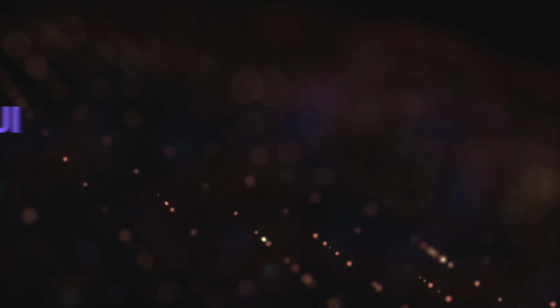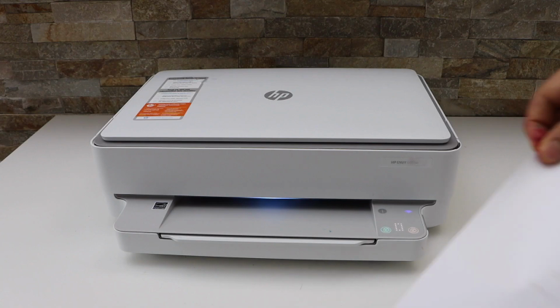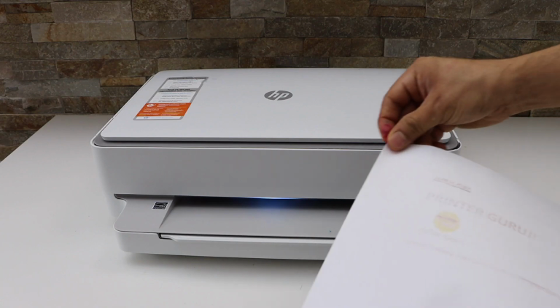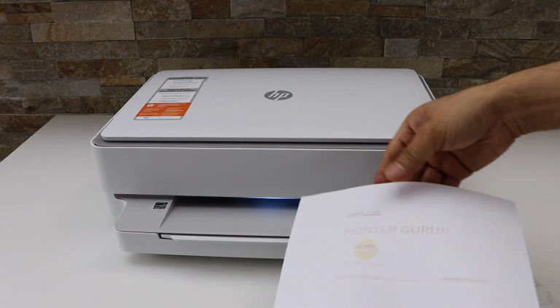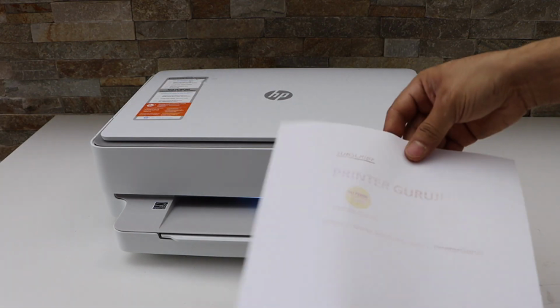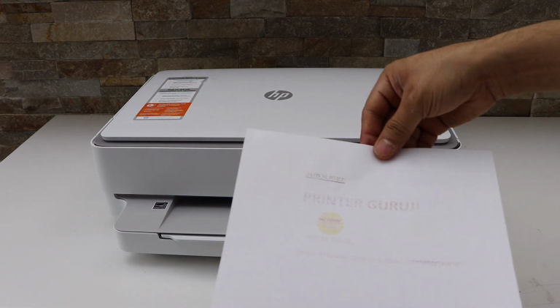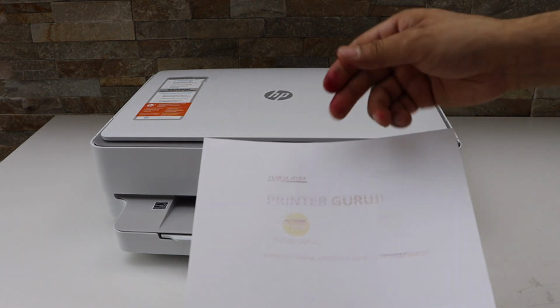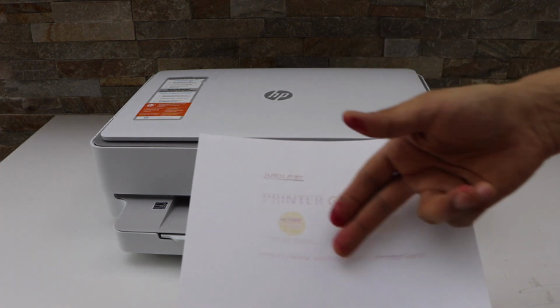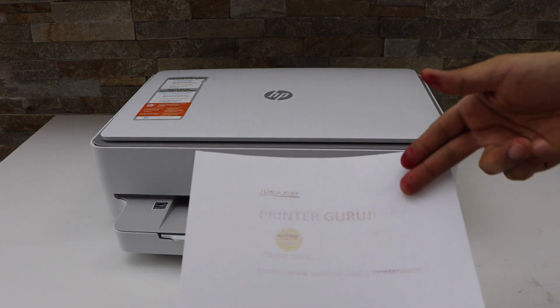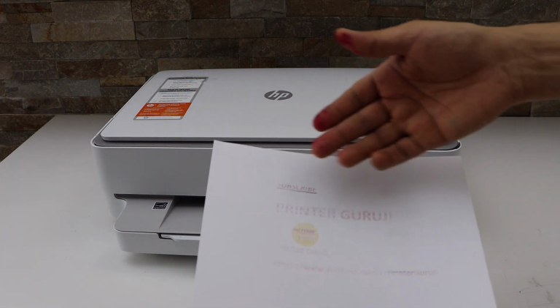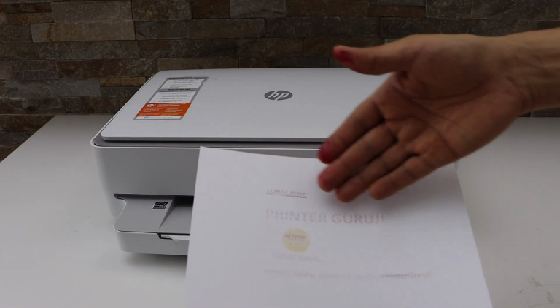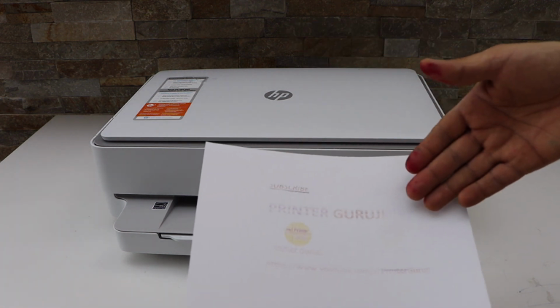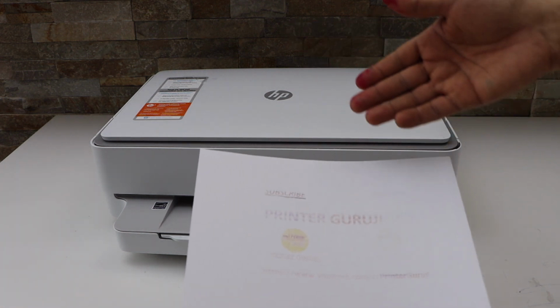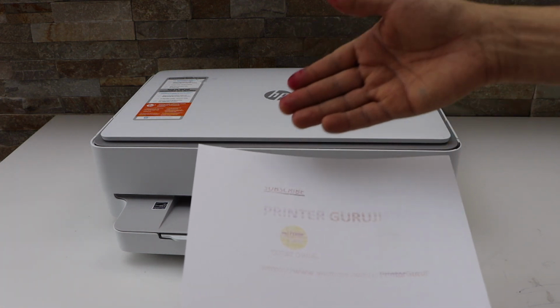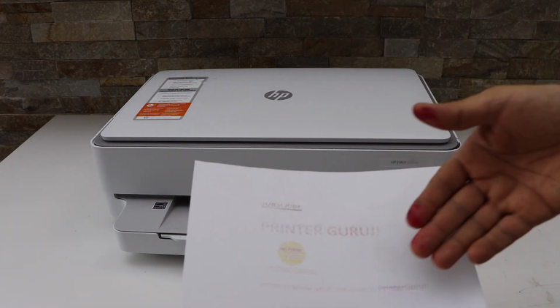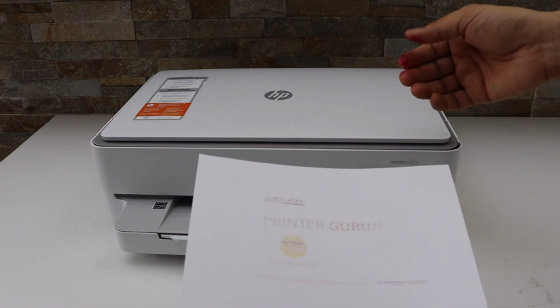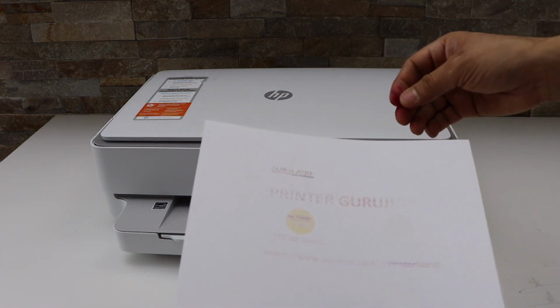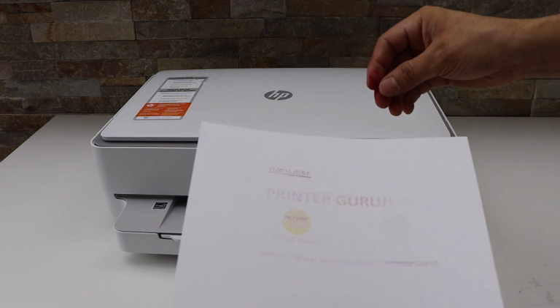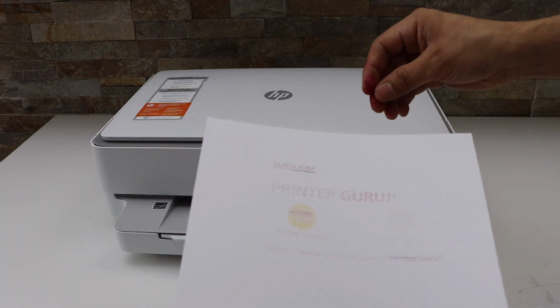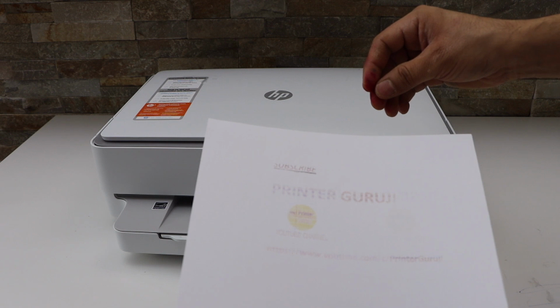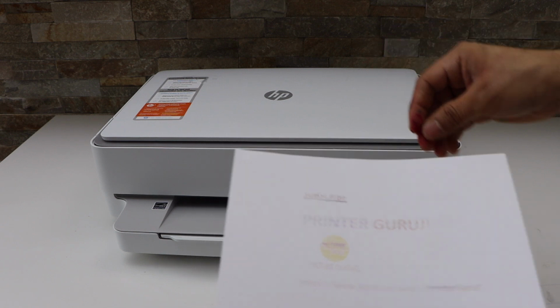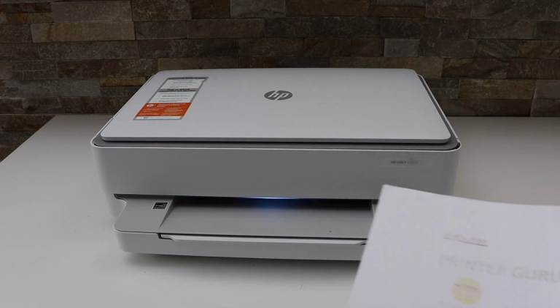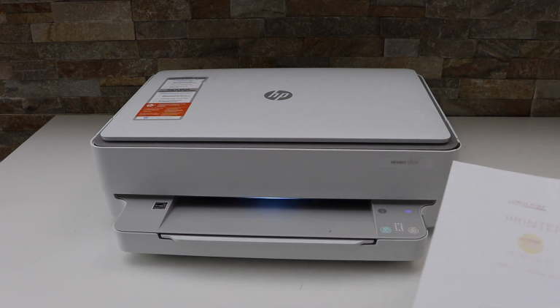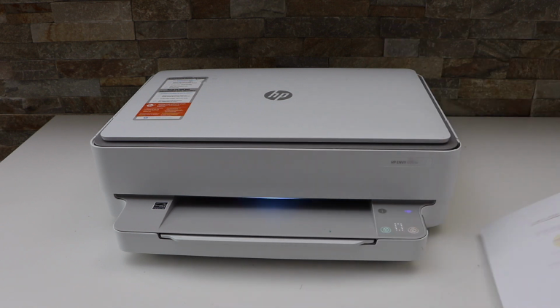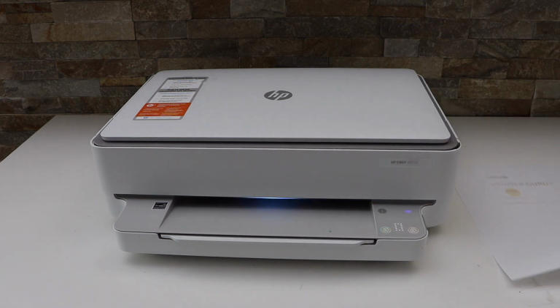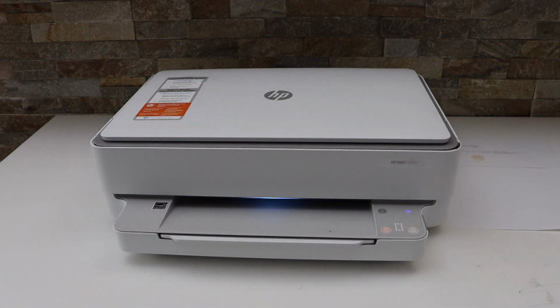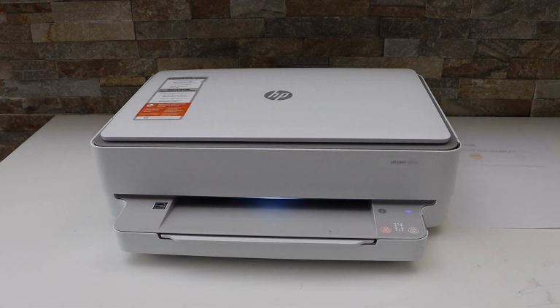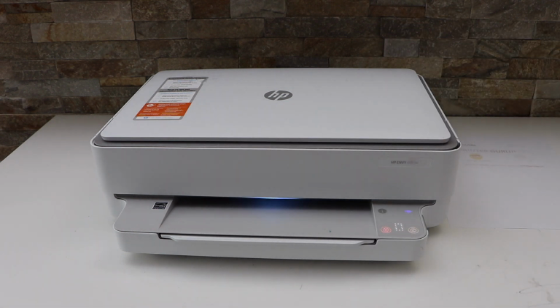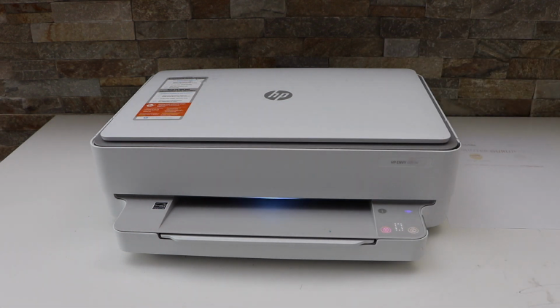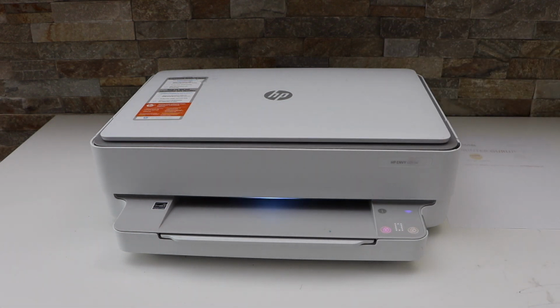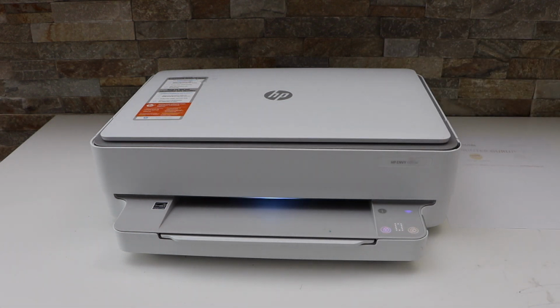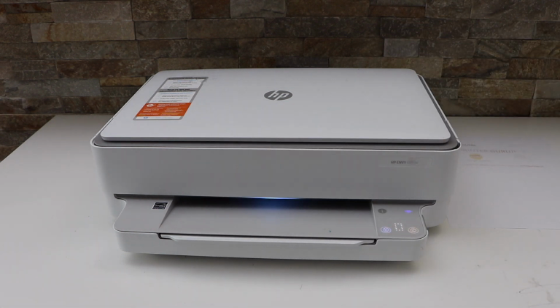For example, I just printed and you can see the print is not clear — there are lines and ink is not showing up properly. So how to fix it? The first thing is to switch on the printer.